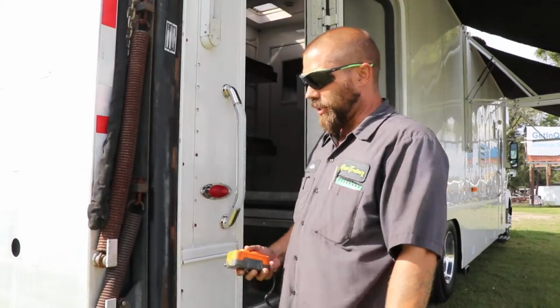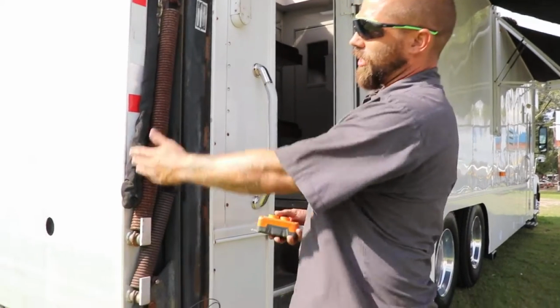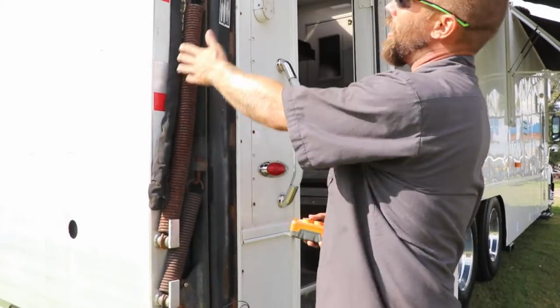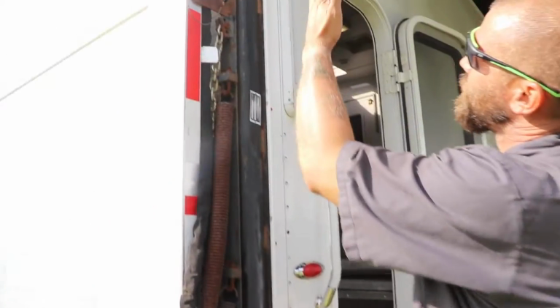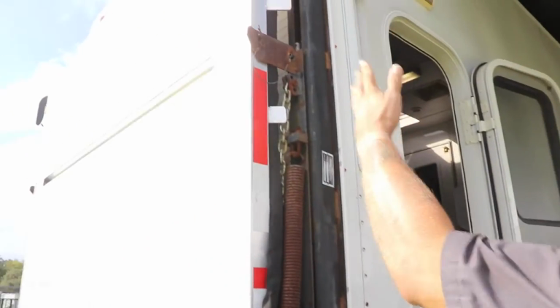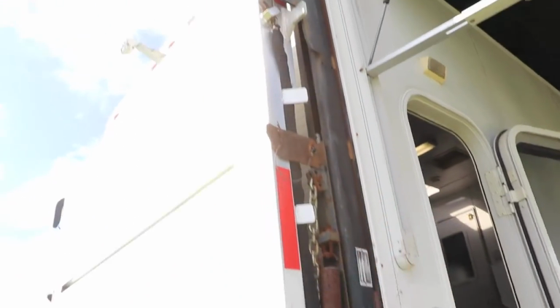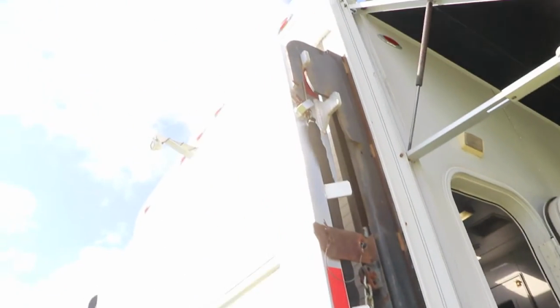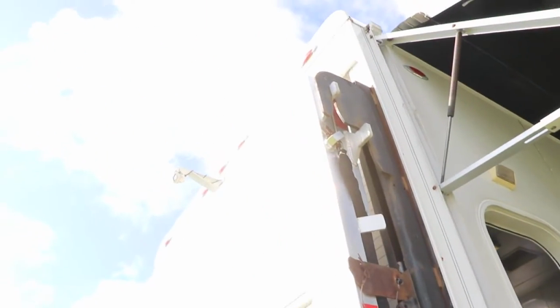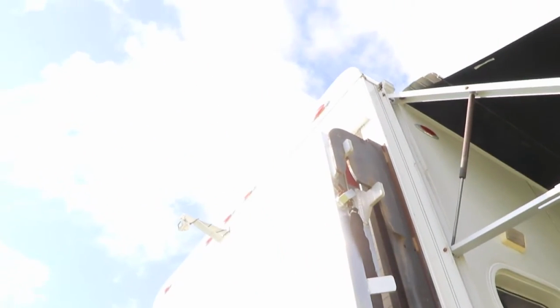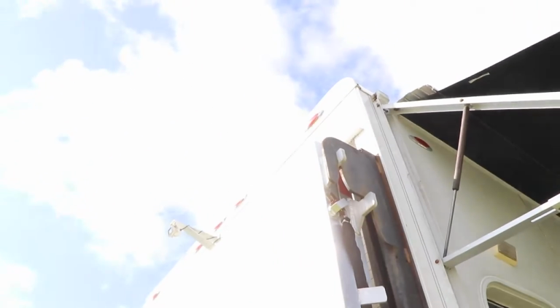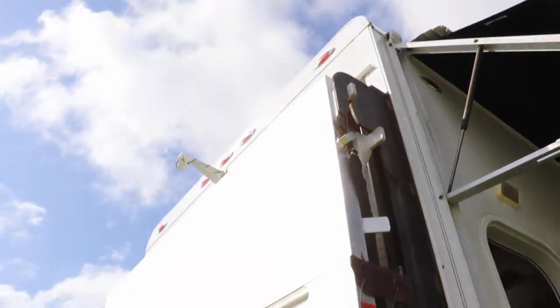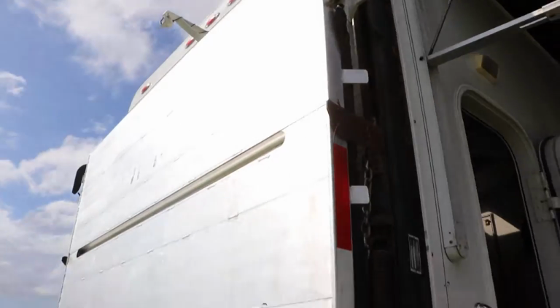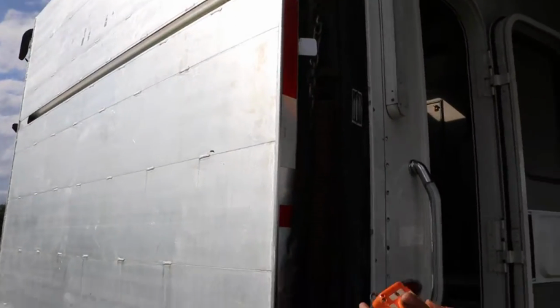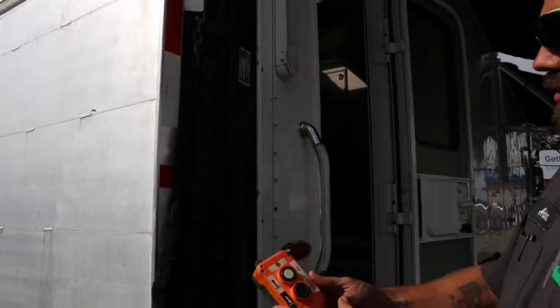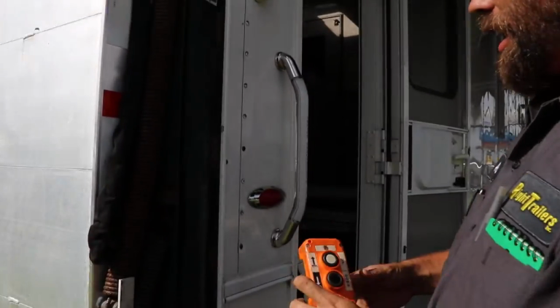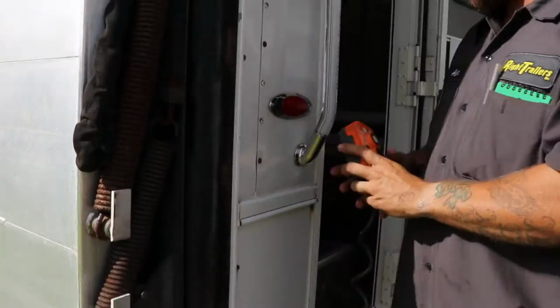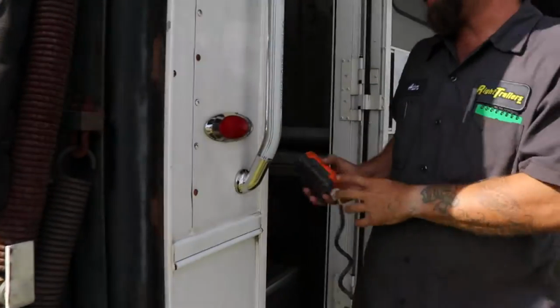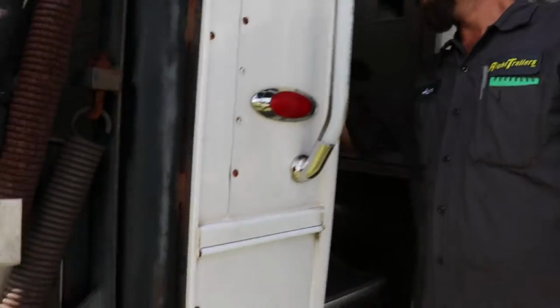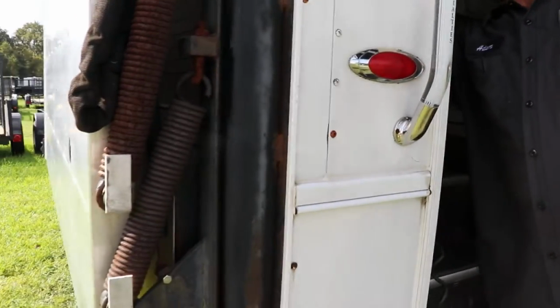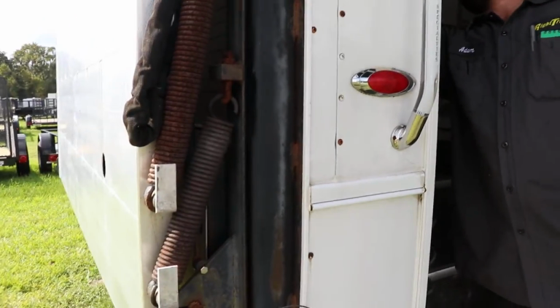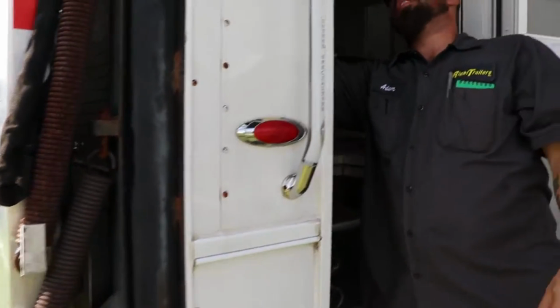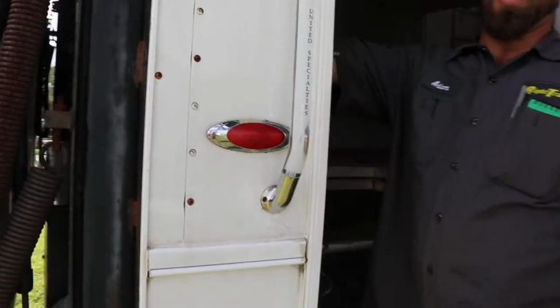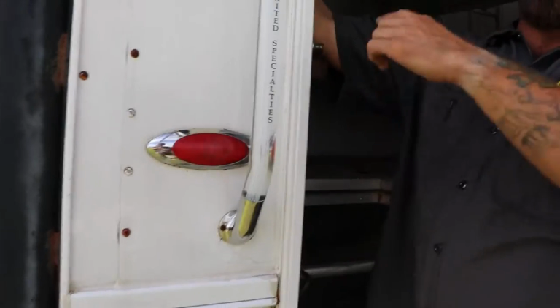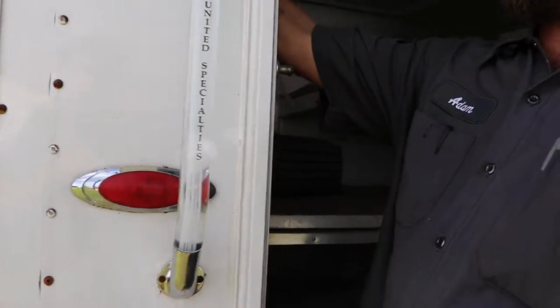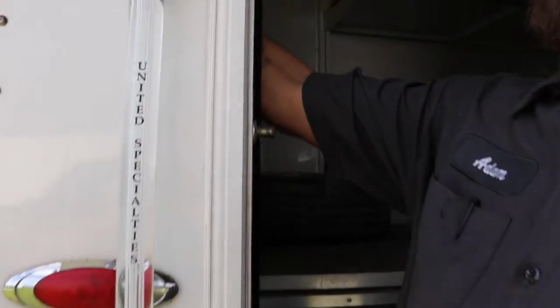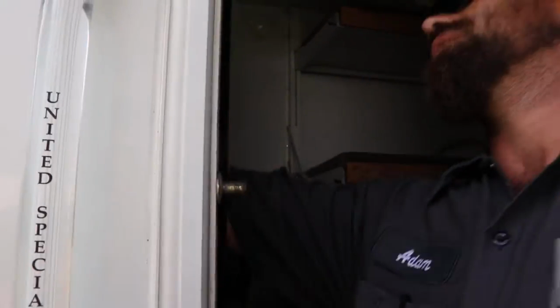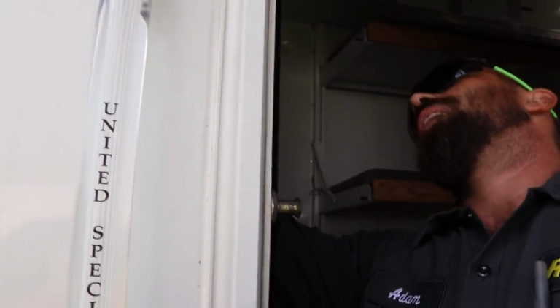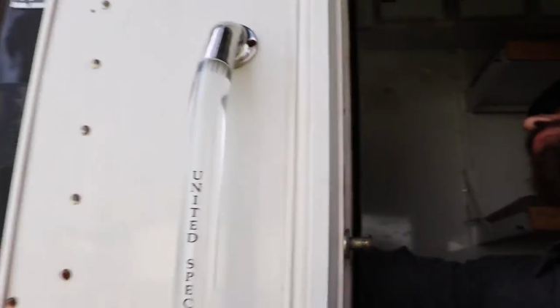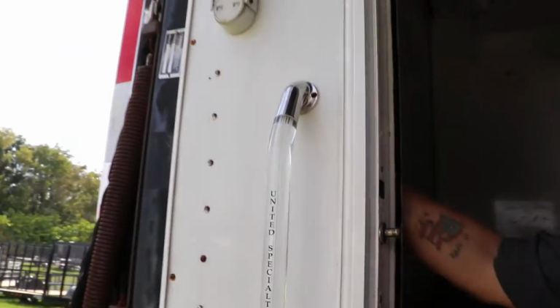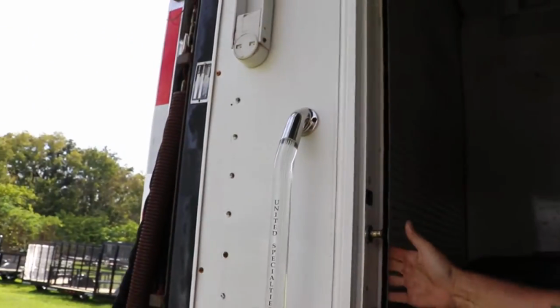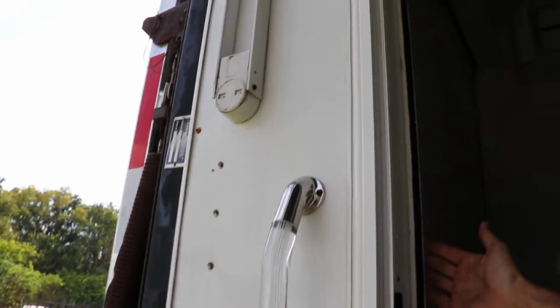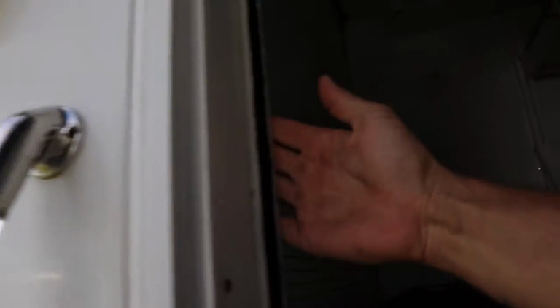As you can see, it's all the way up and closed. Here's your remote. You can see it's up and down. It hangs on the inside, right here on the hook as you come in the door. Hang it up here, so on the inside here.